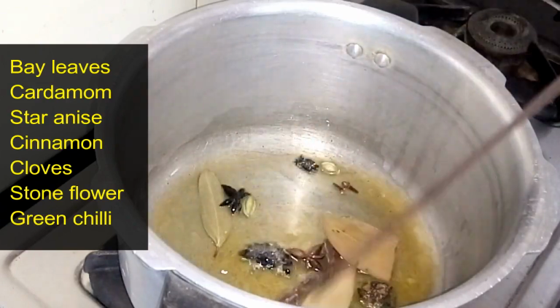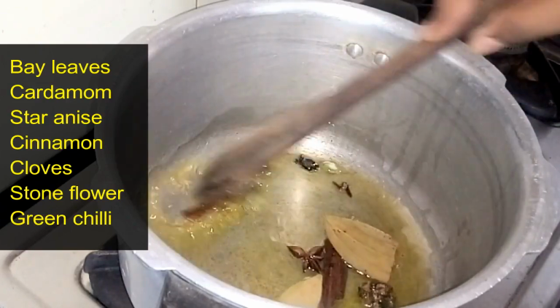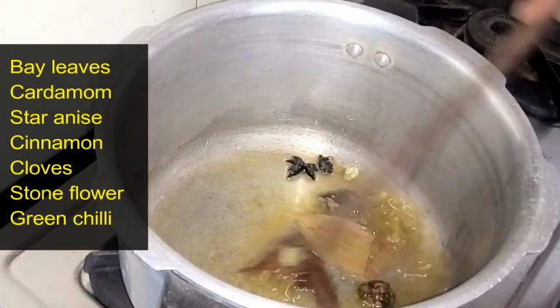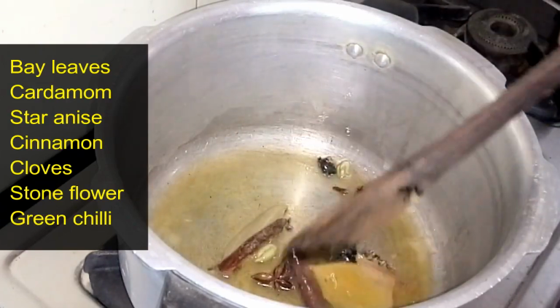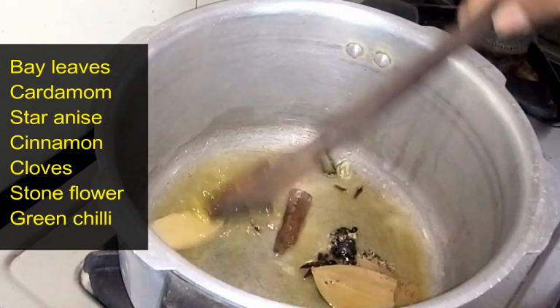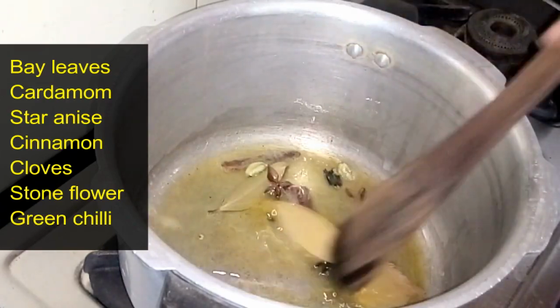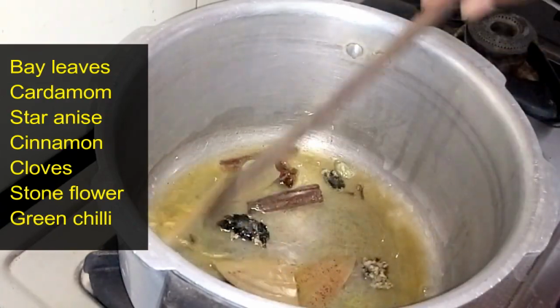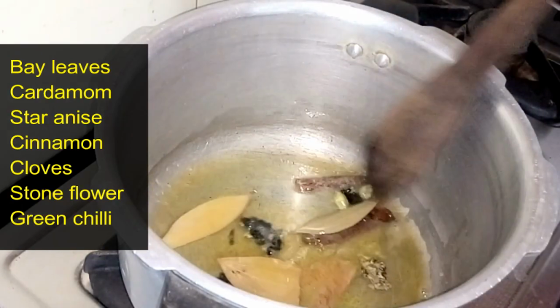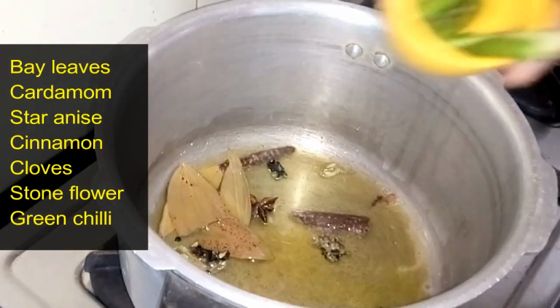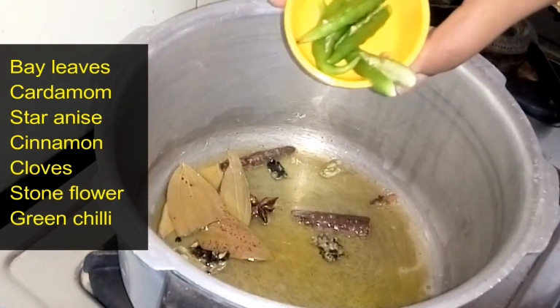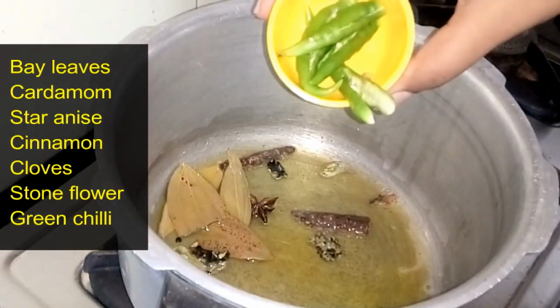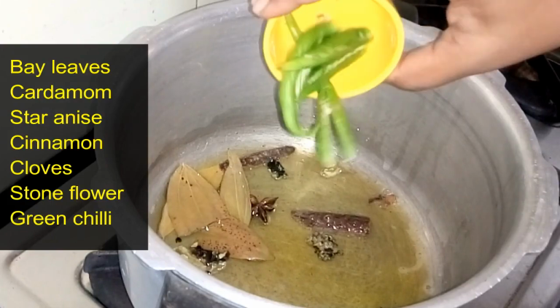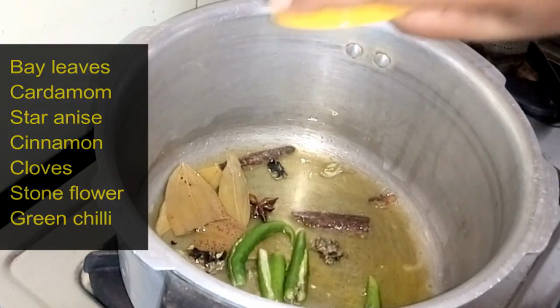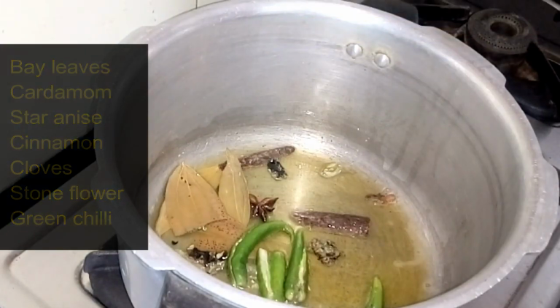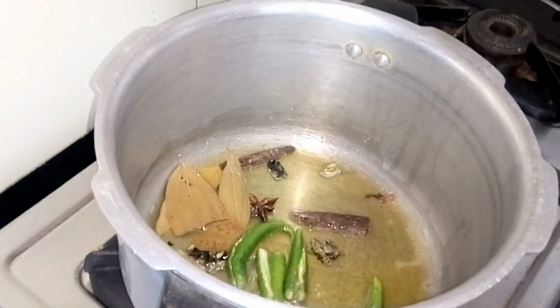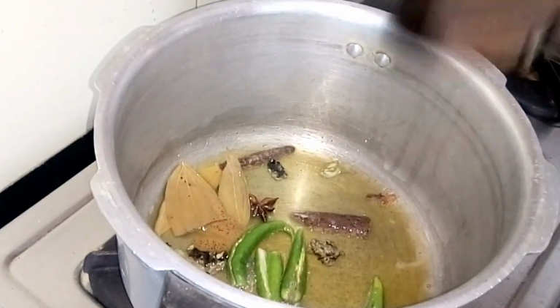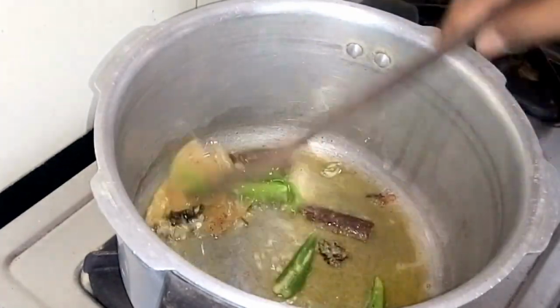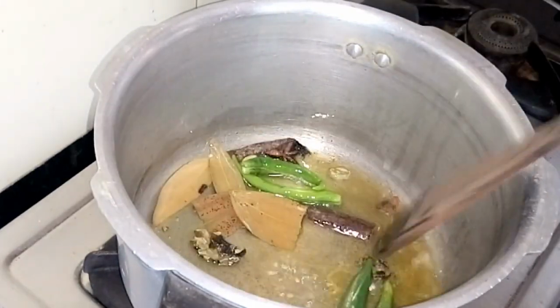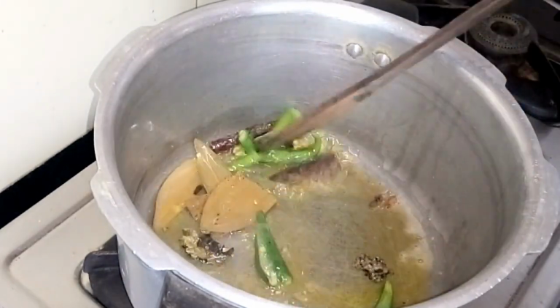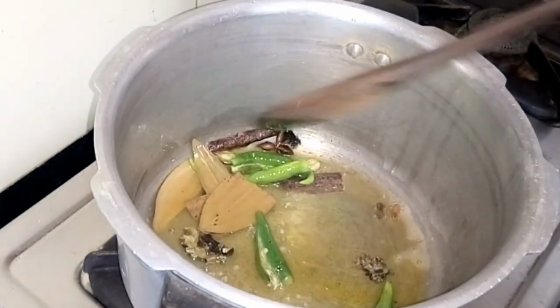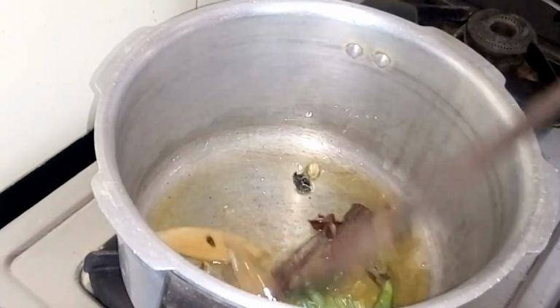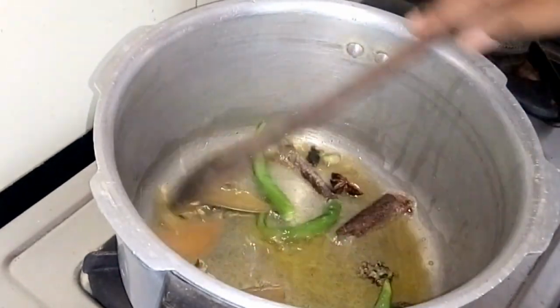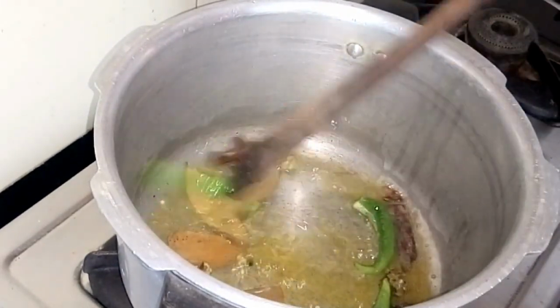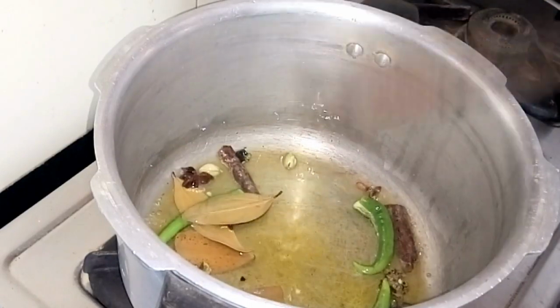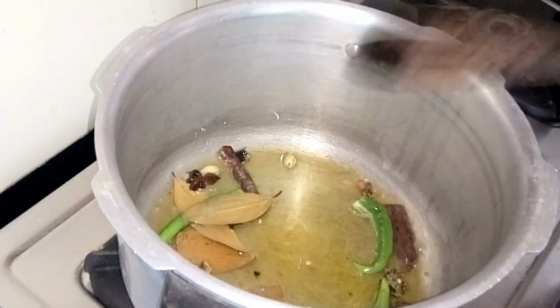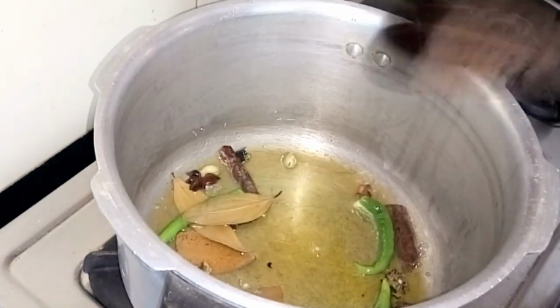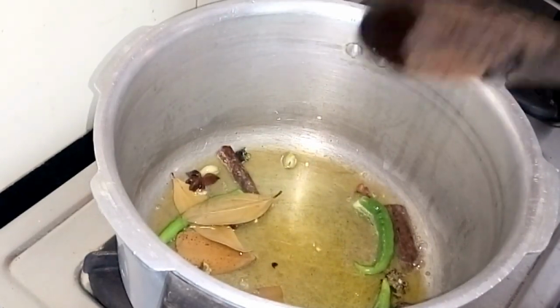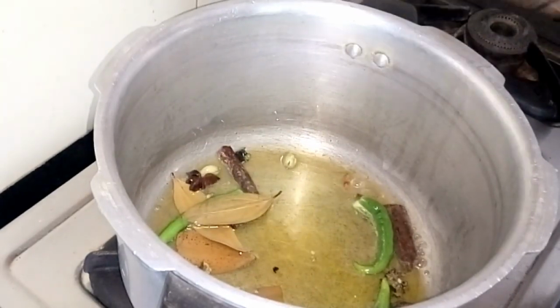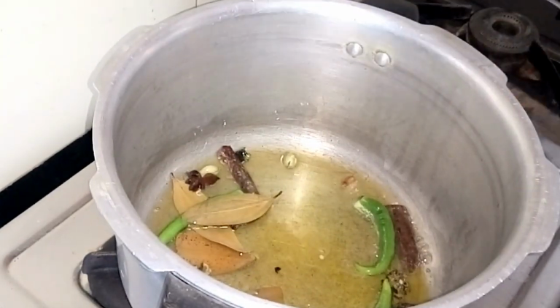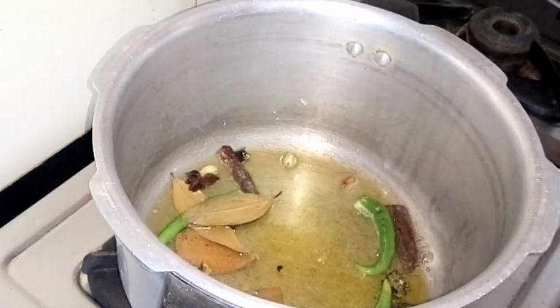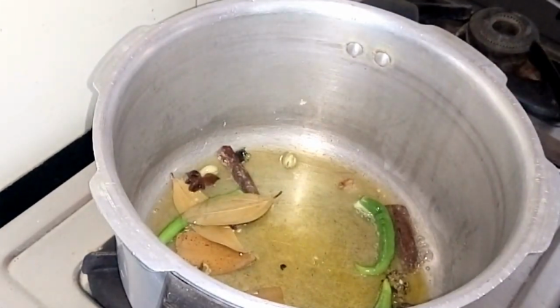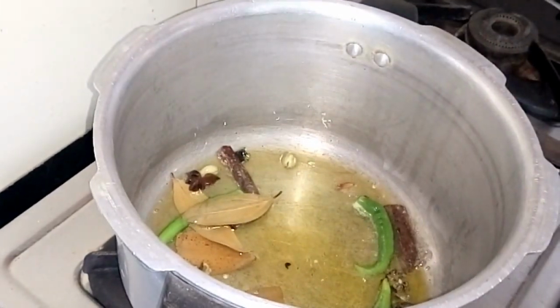So now we are going to put the brinjee, elakka, anasipu, patta, krambu, and kalpasi into the pot.